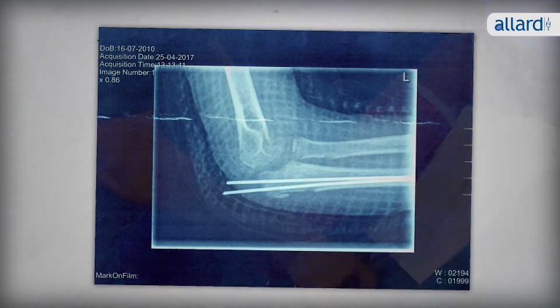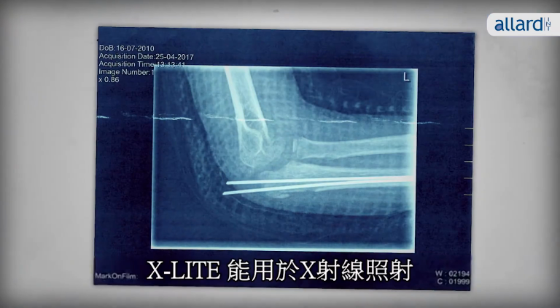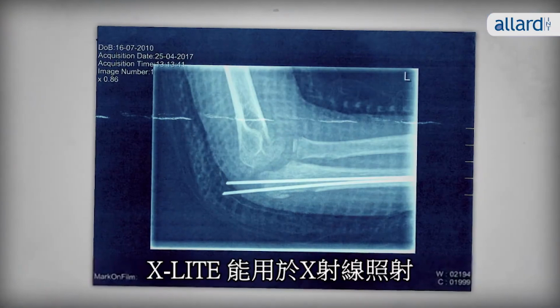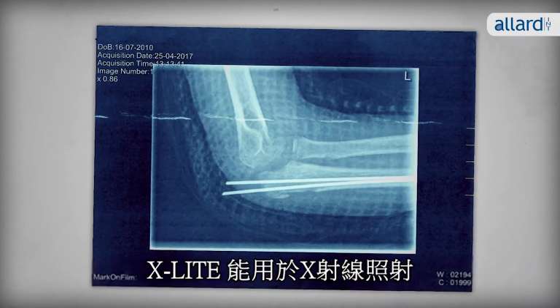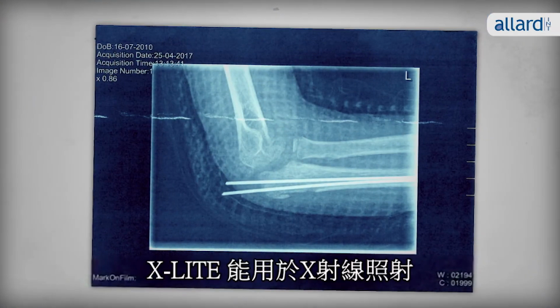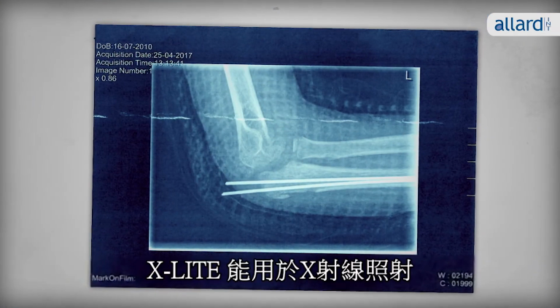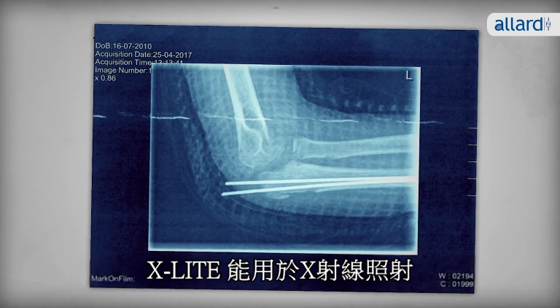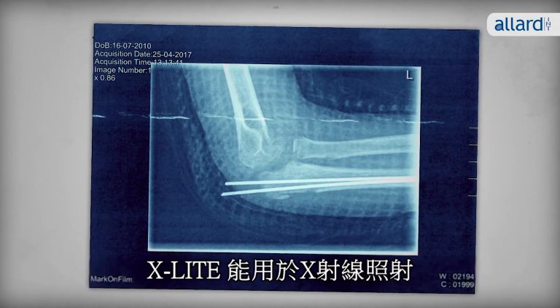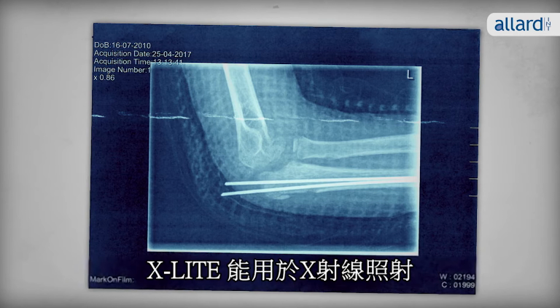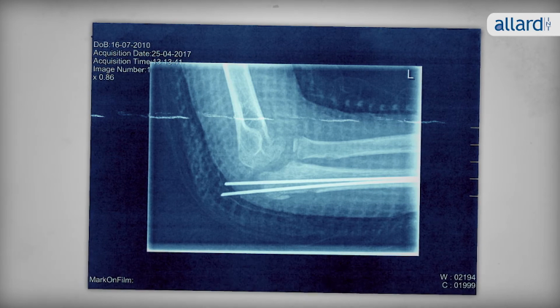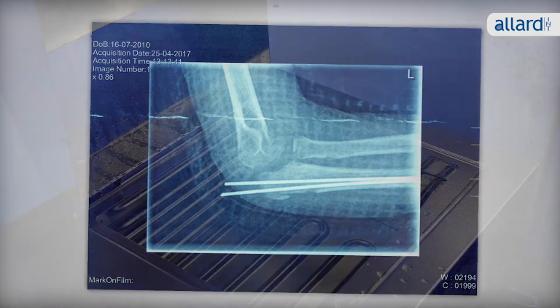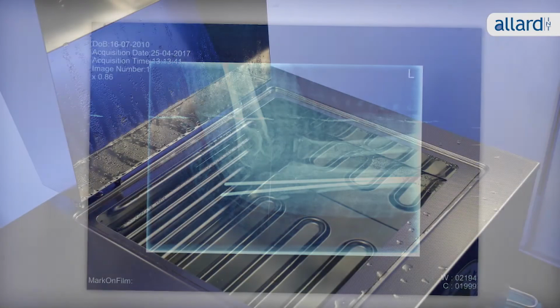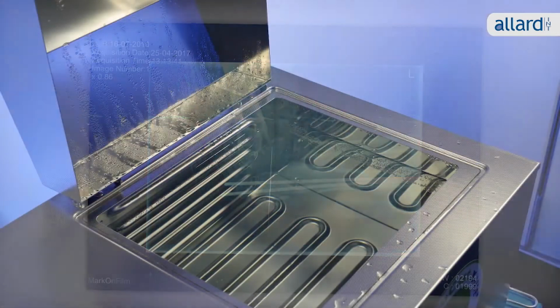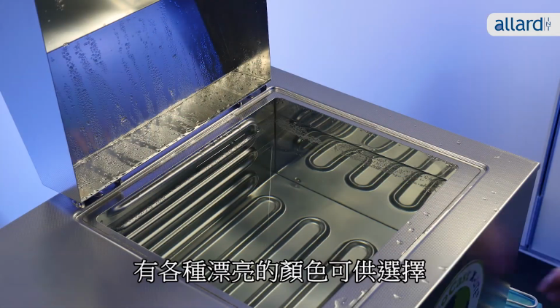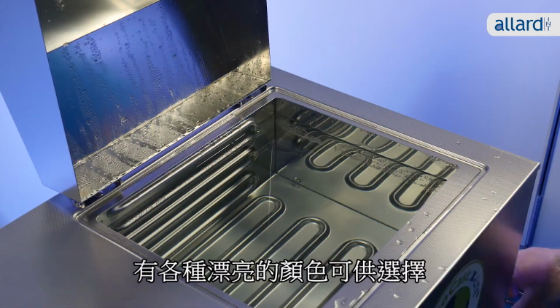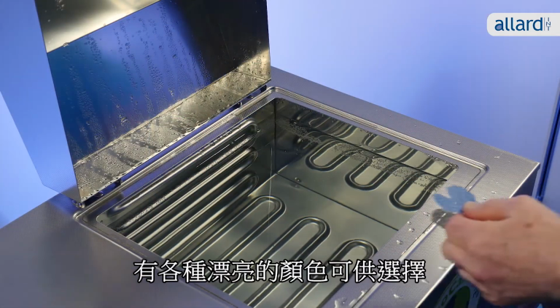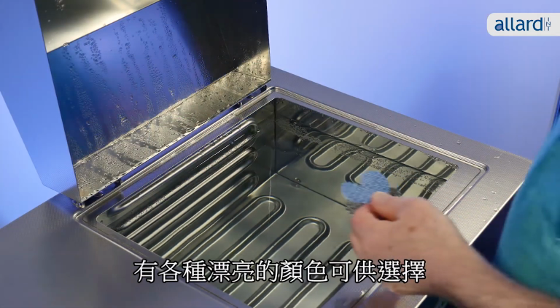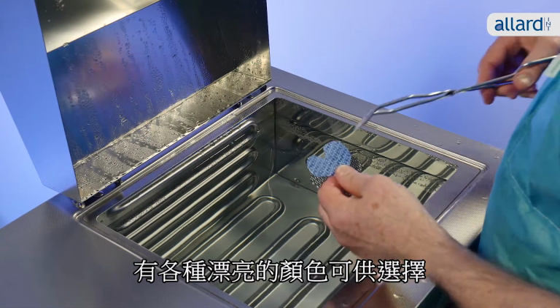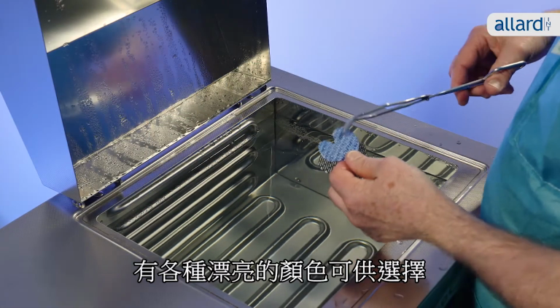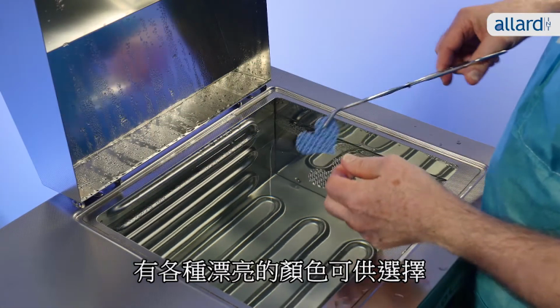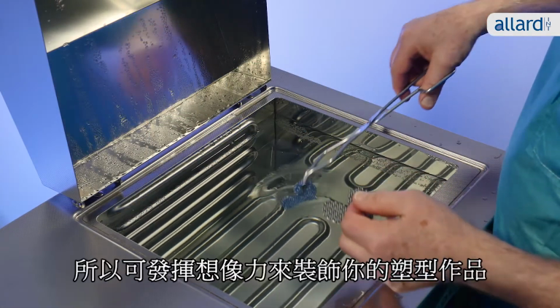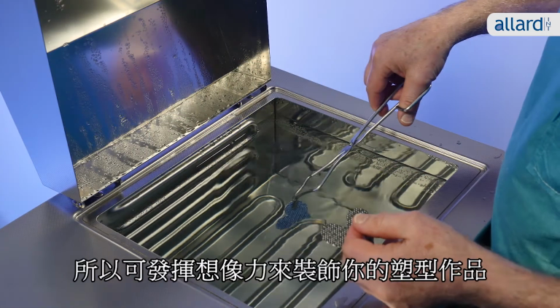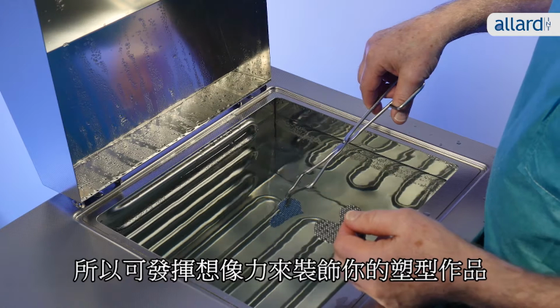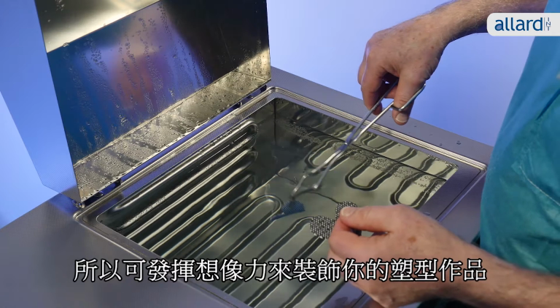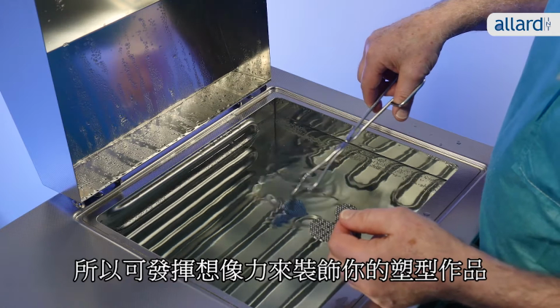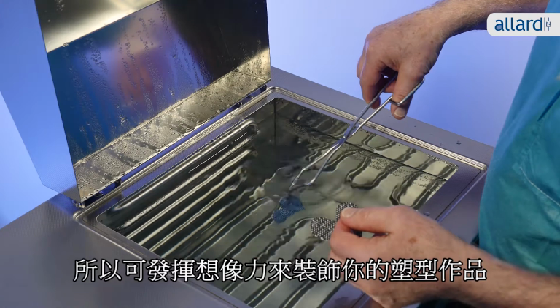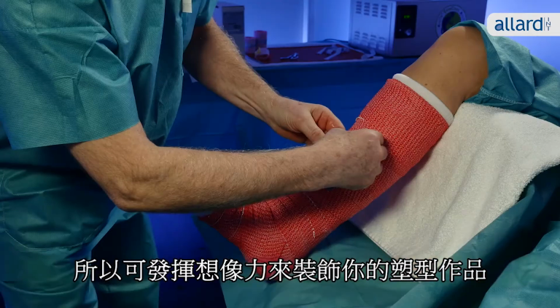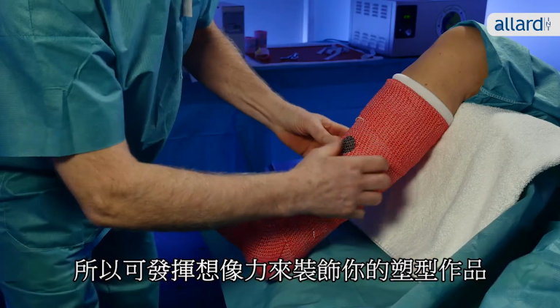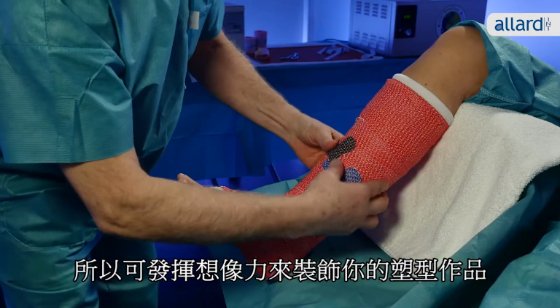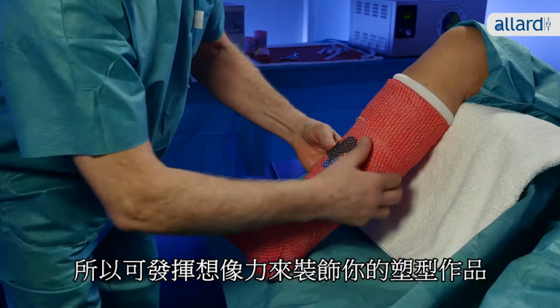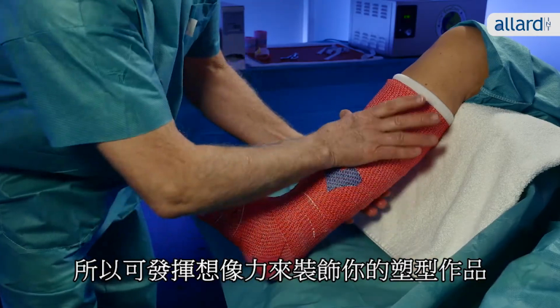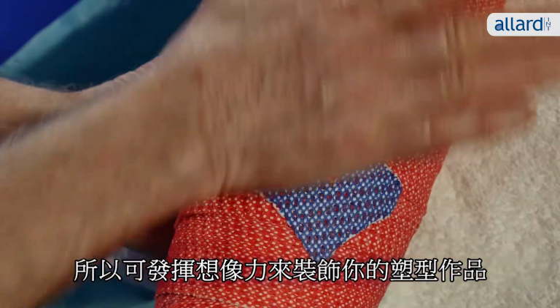X-Lite is of course X-ray translucent. There's a variety of nice colors to choose from, so only the imagination sets the limit for how you decorate your cast.